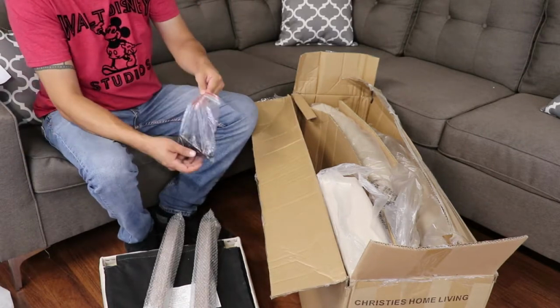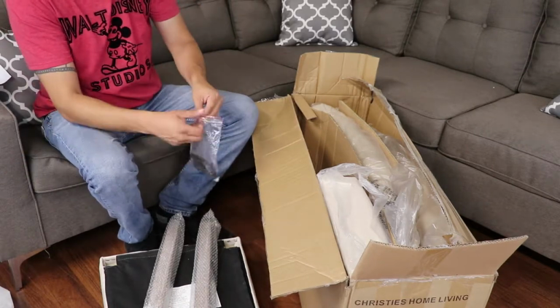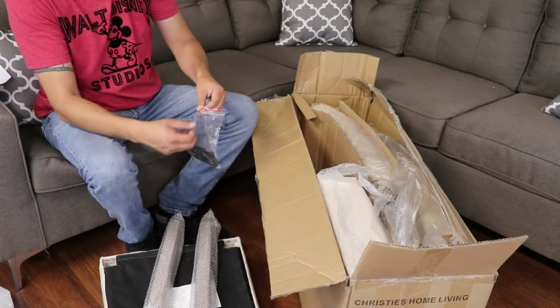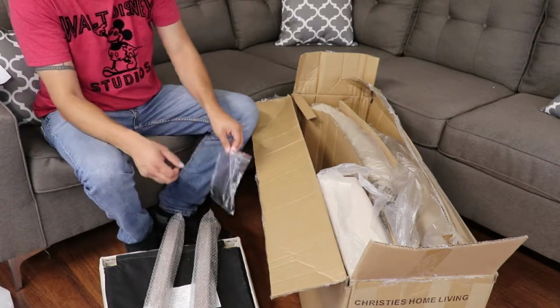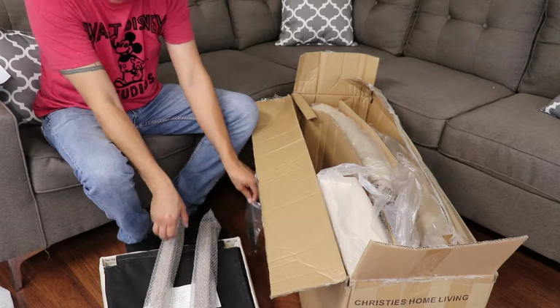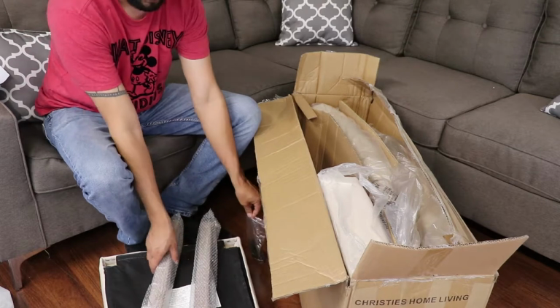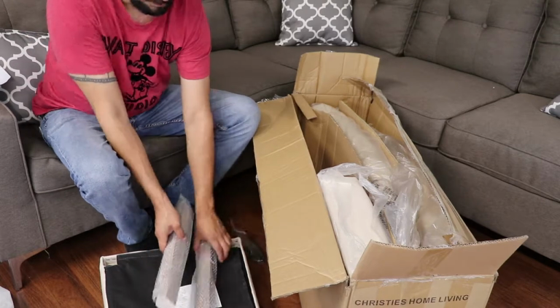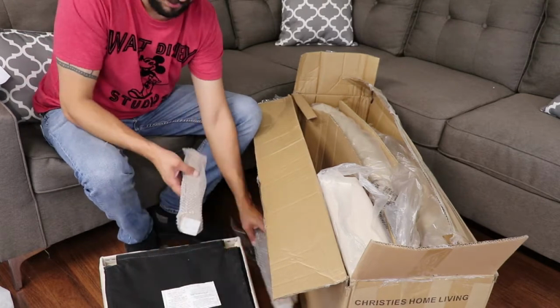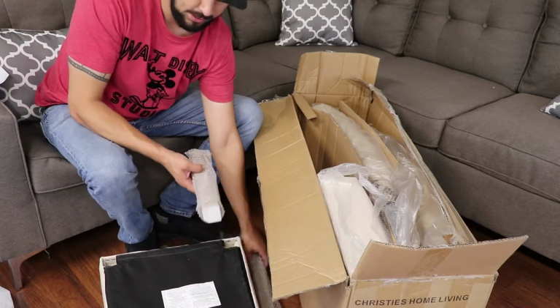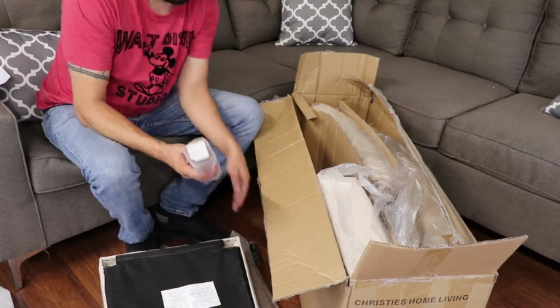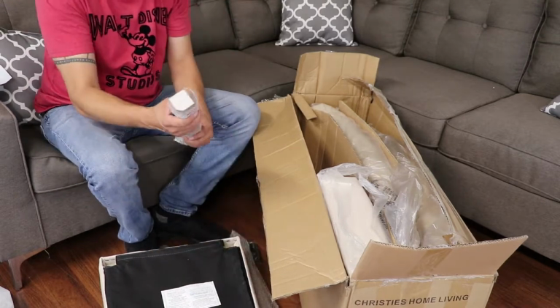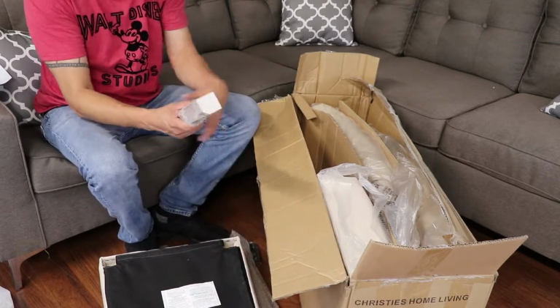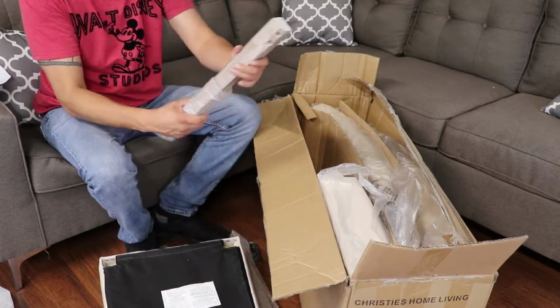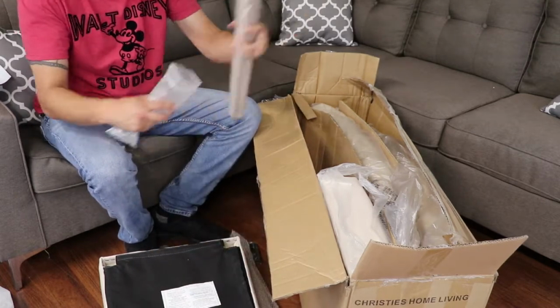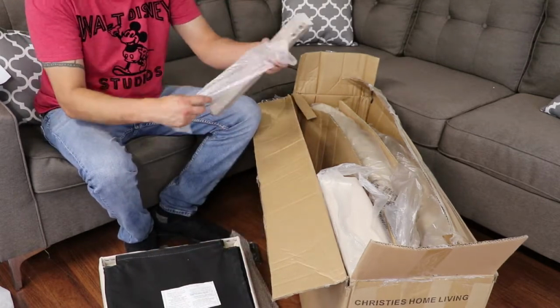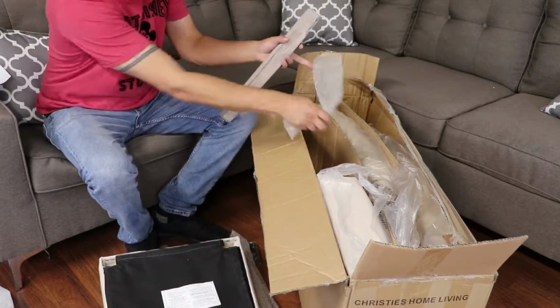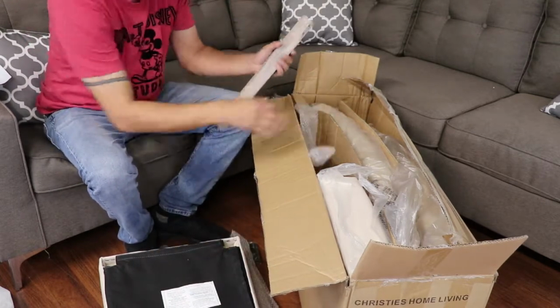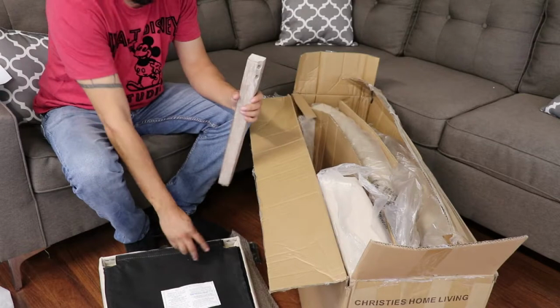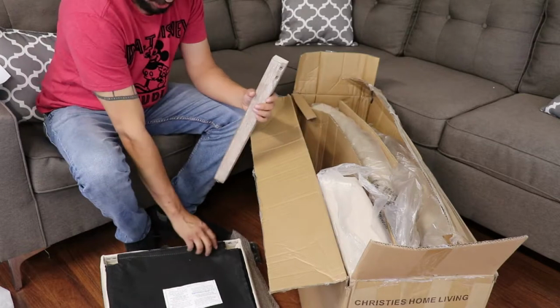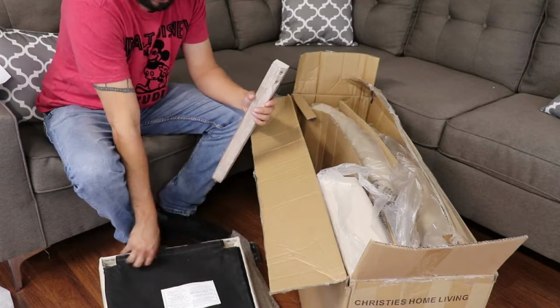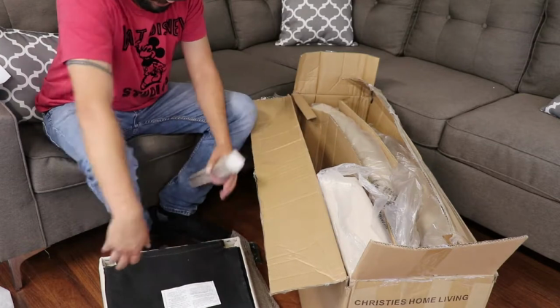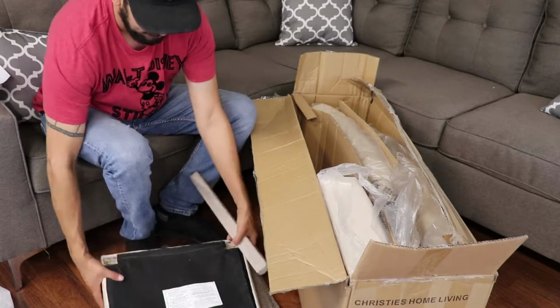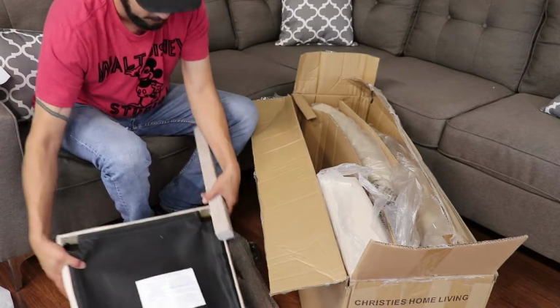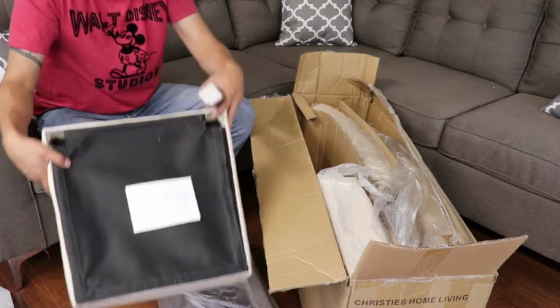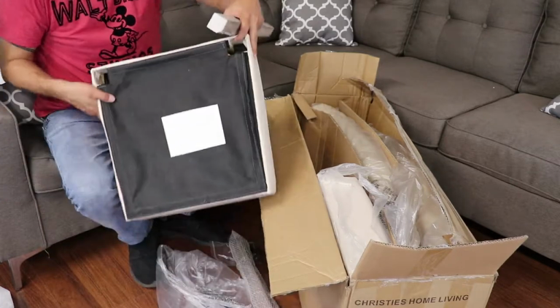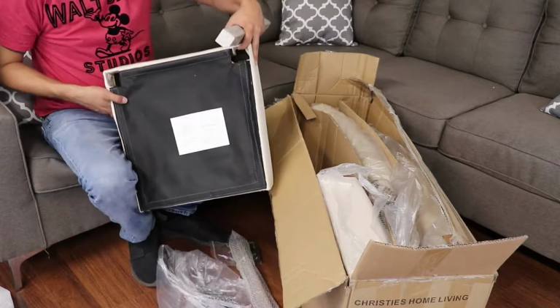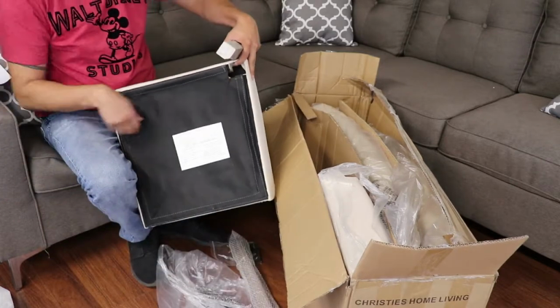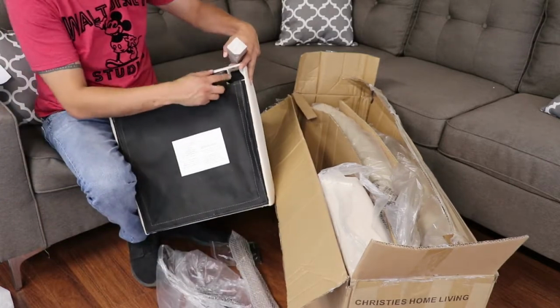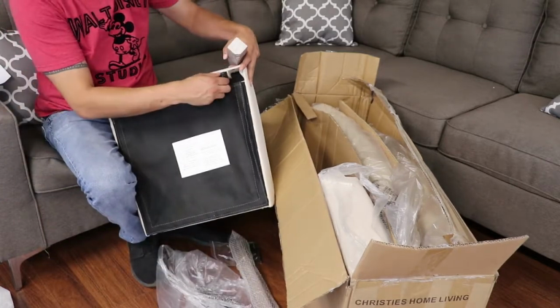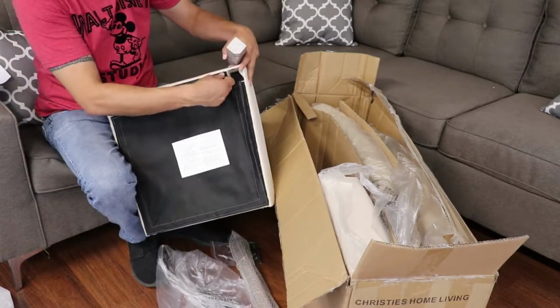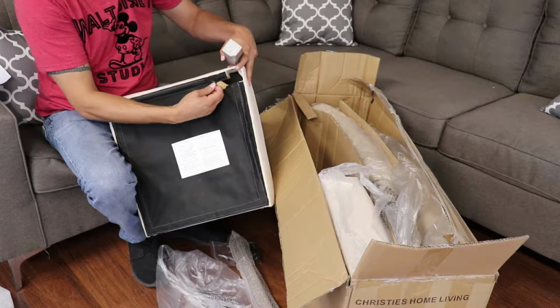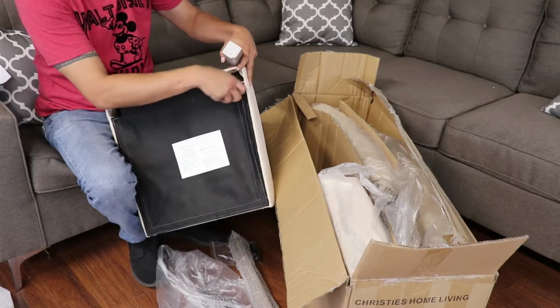What you need to do next is pull one of the legs out of the bubble wrap. This bottom section right here — let me hold this up so you can see — the bottom section is actually velcro.